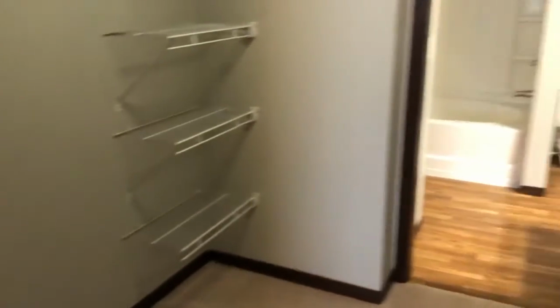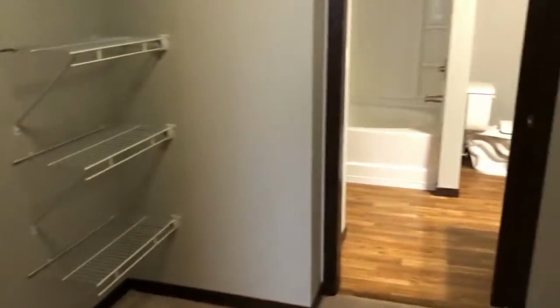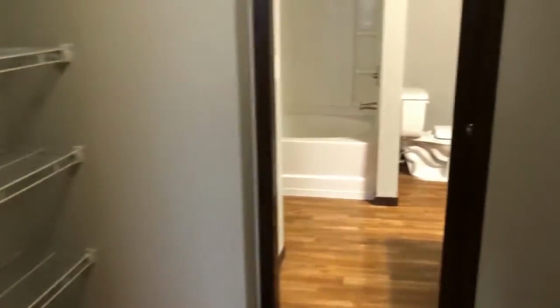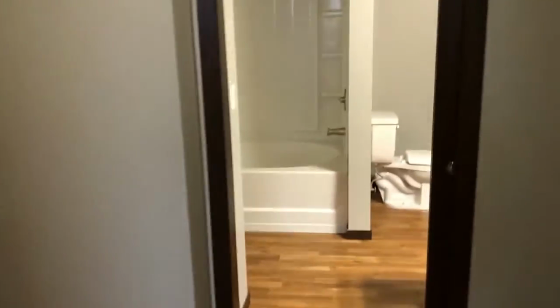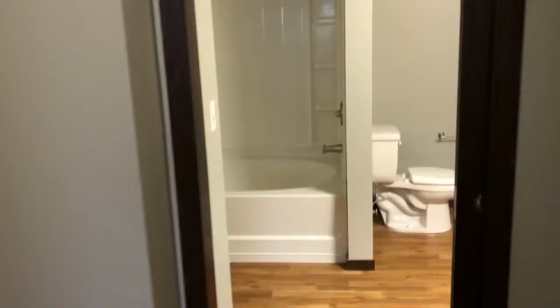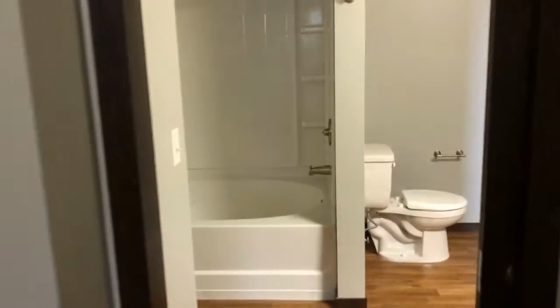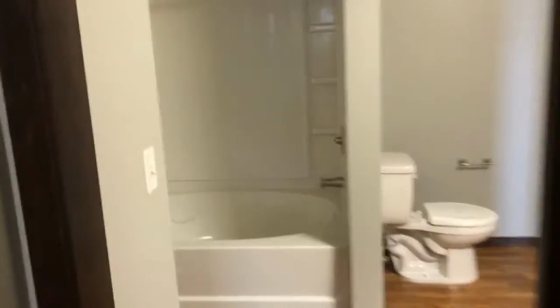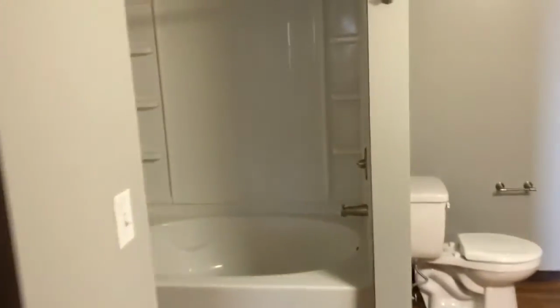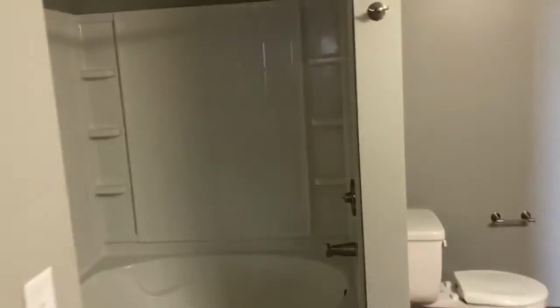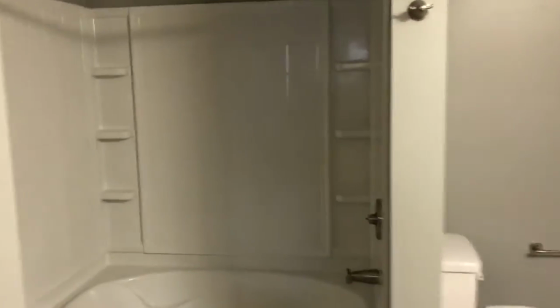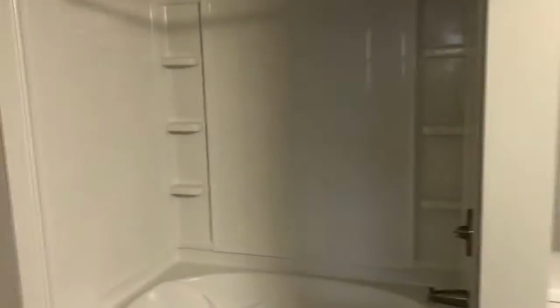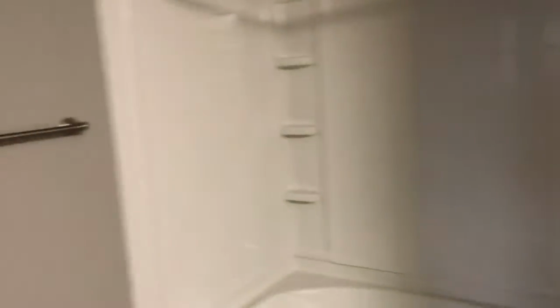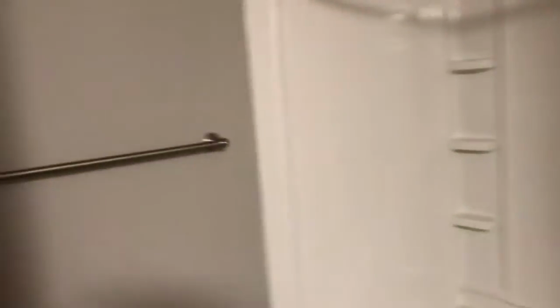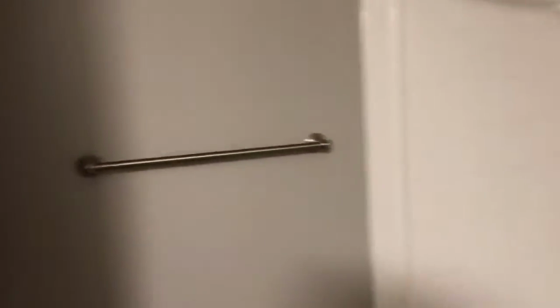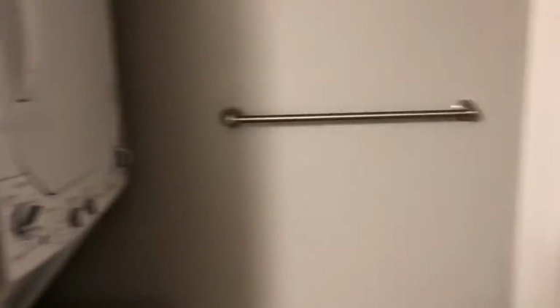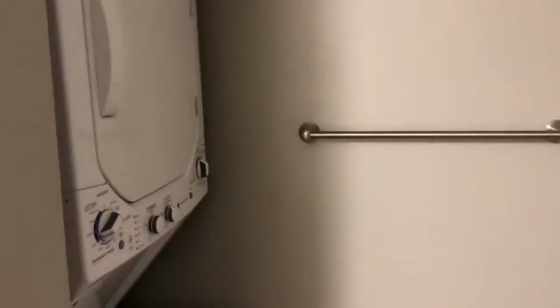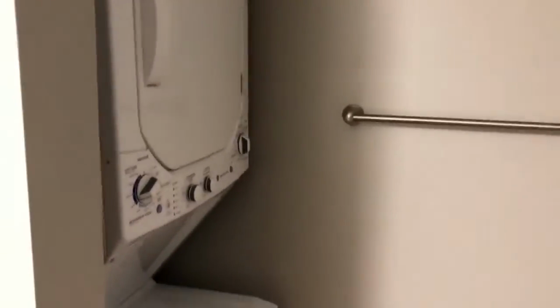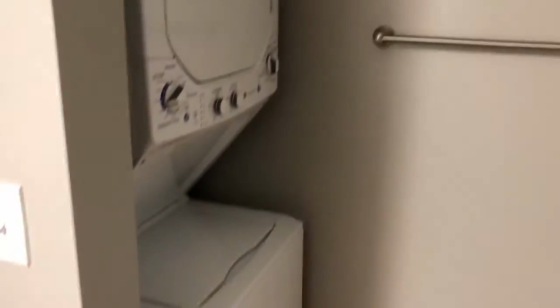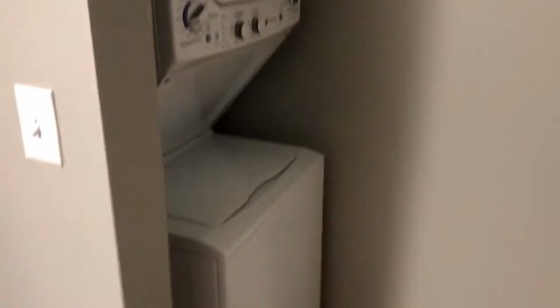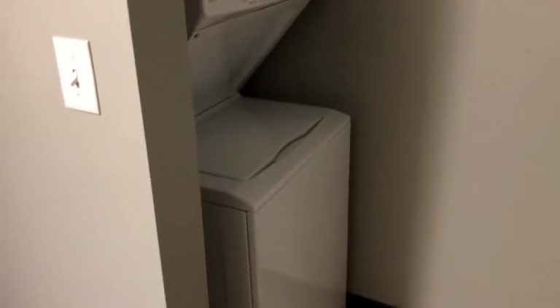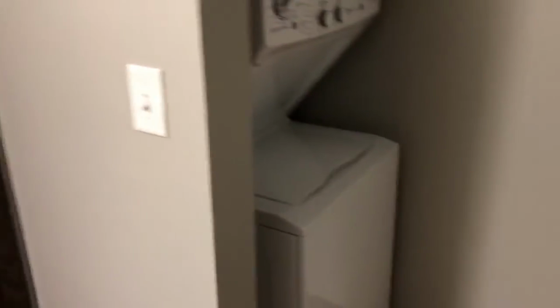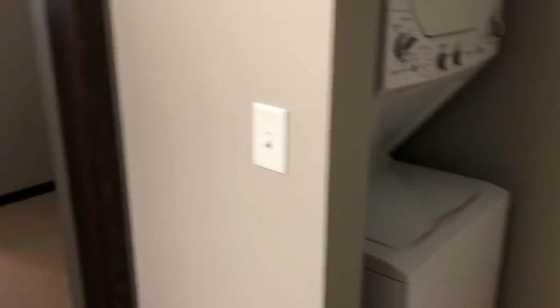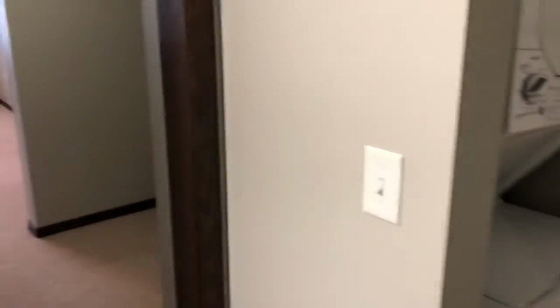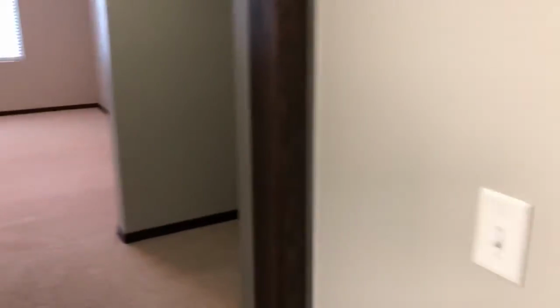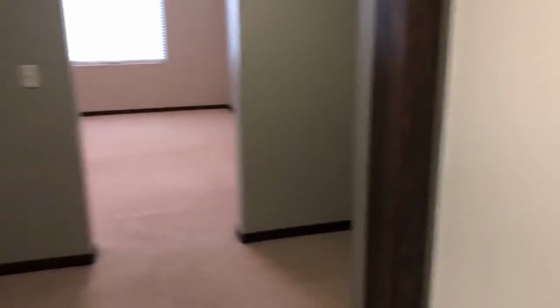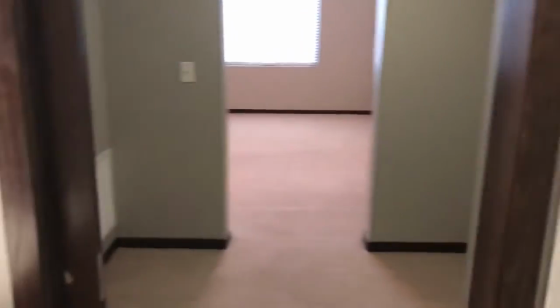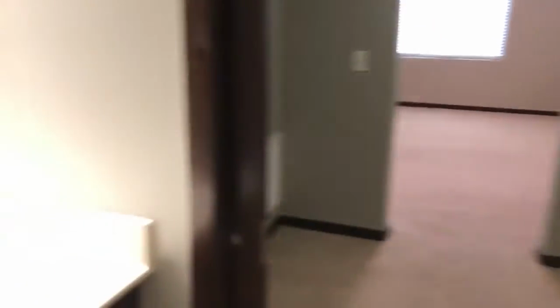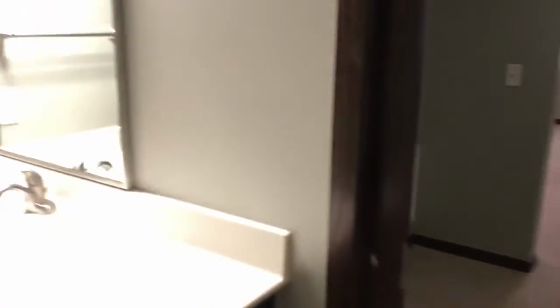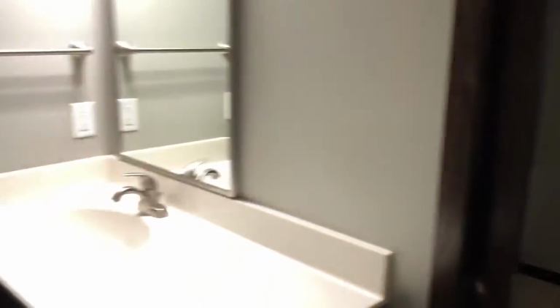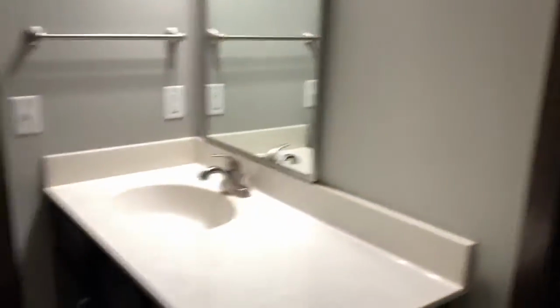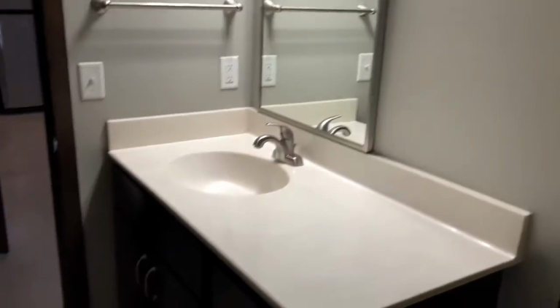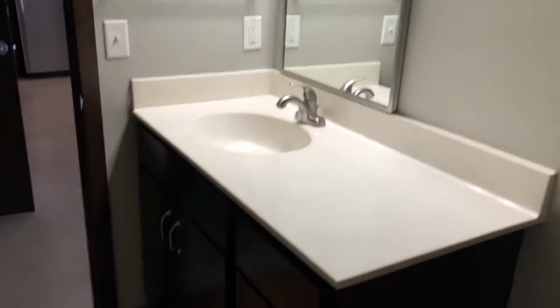And finally, our bathroom. A large tub, a stacked washer-dryer in the corner, and our vanity with good storage.